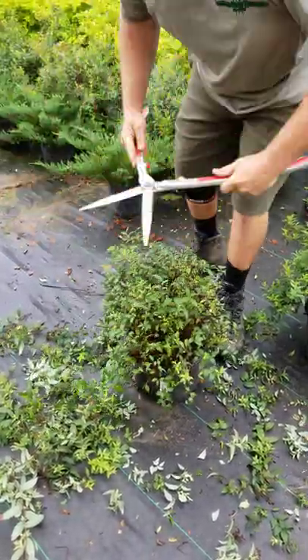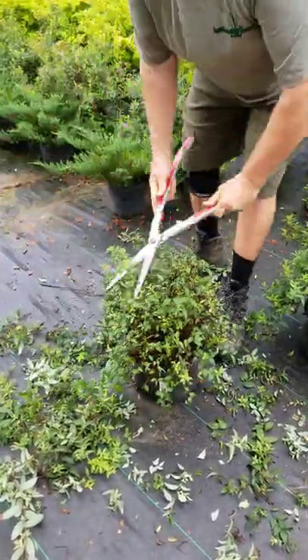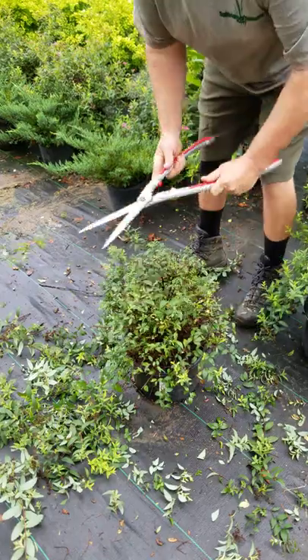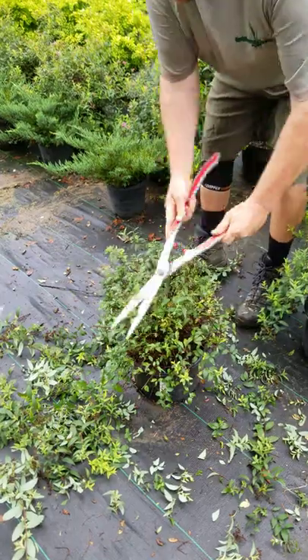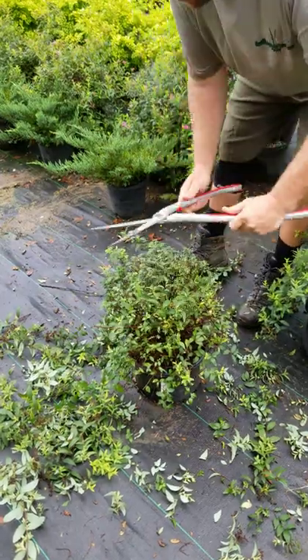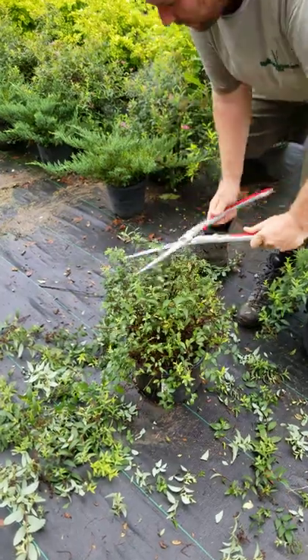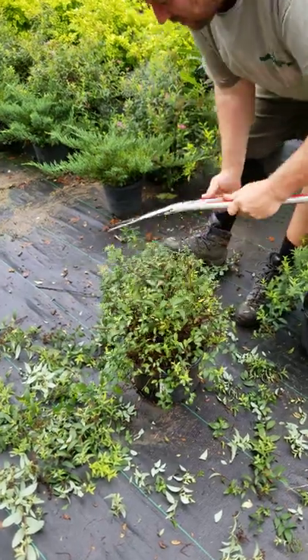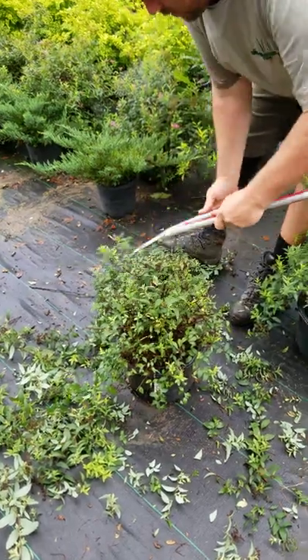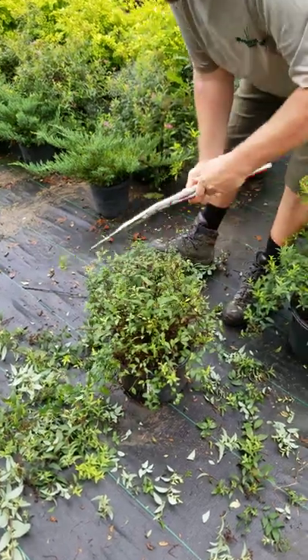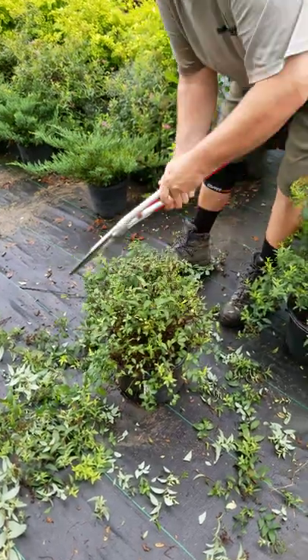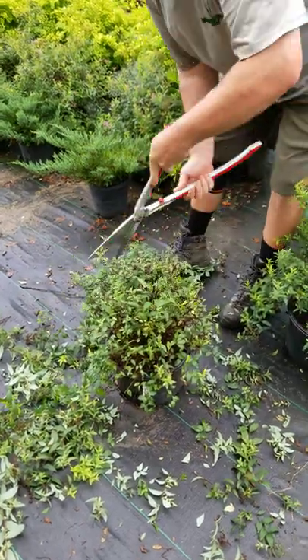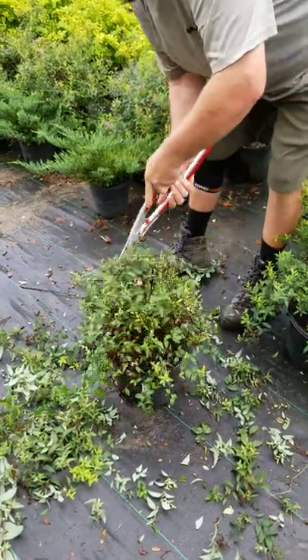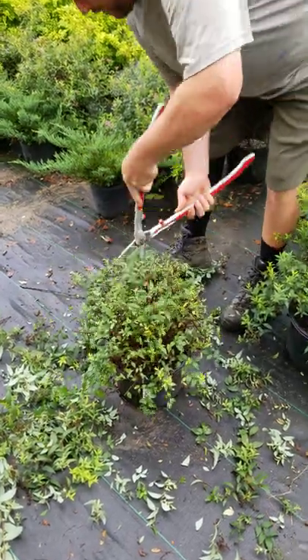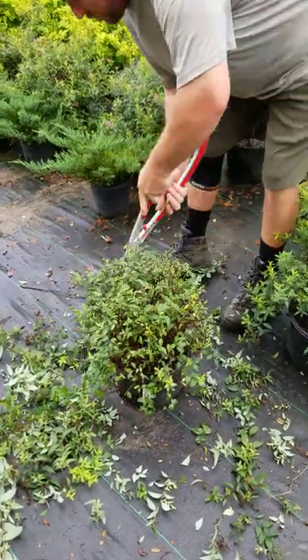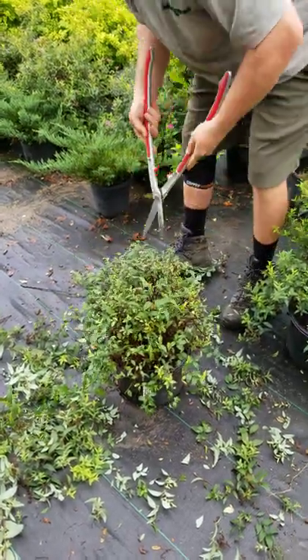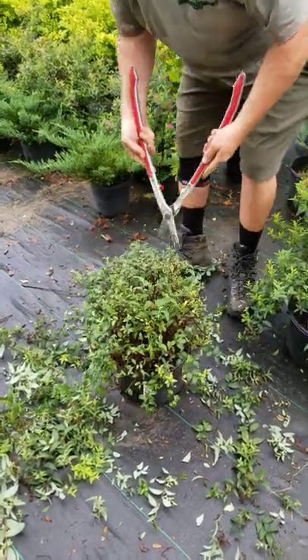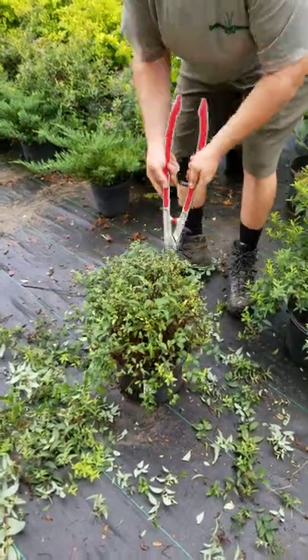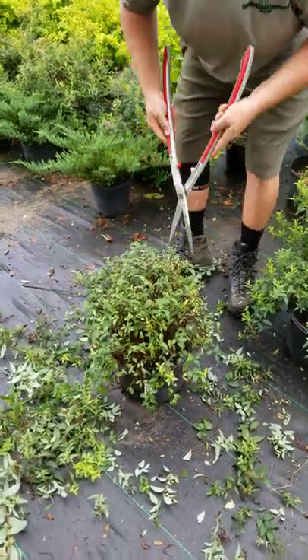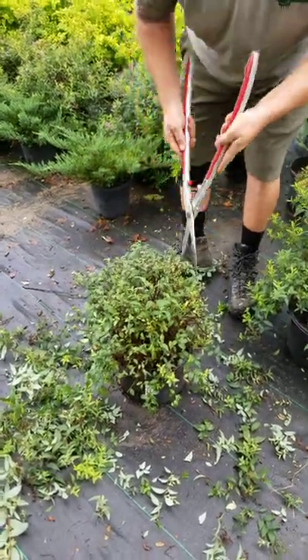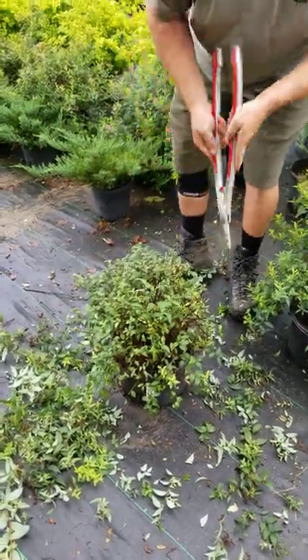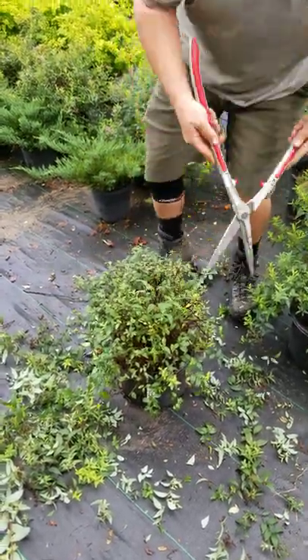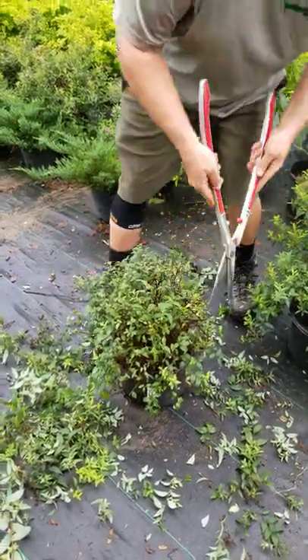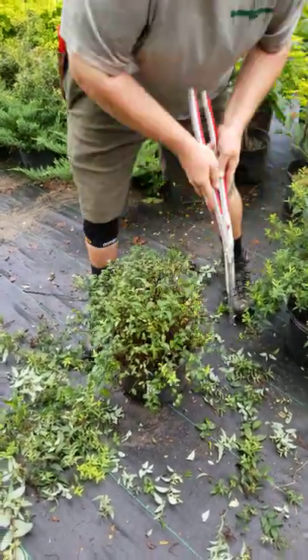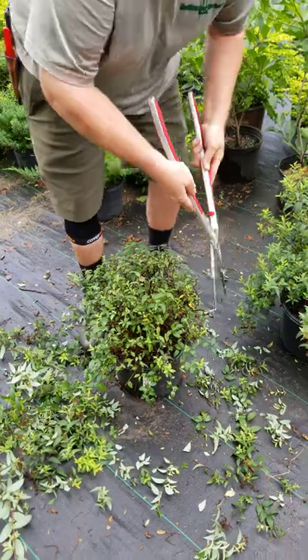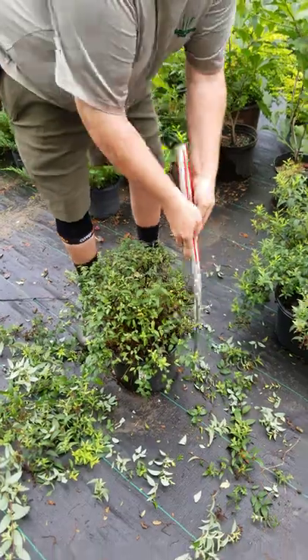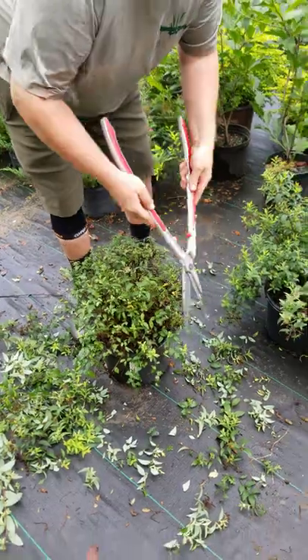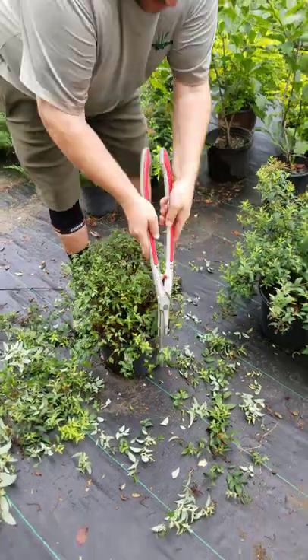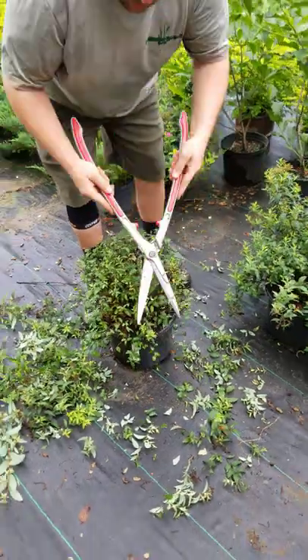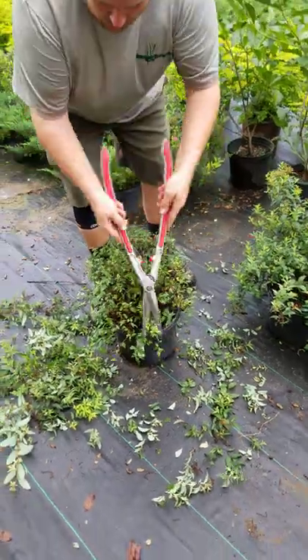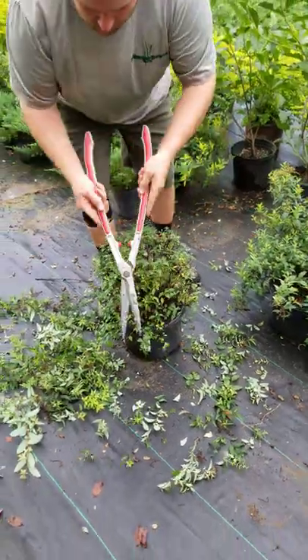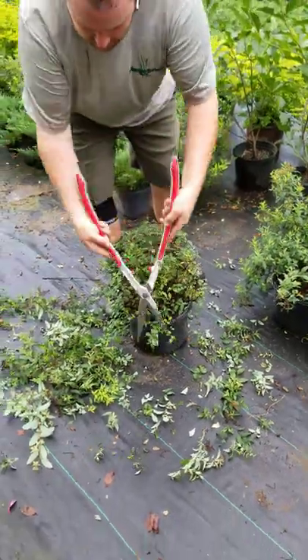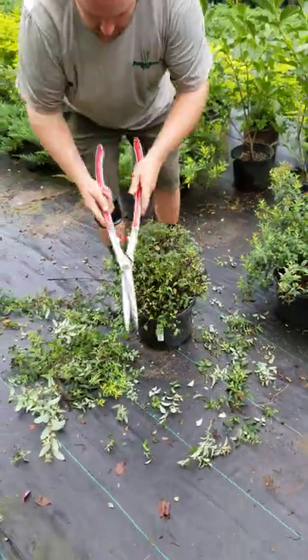Spirea, very forgiving, easy to grow. We've got several selections down here at SettlemireNursery.com, 1460 Drexel Road in Valdez.